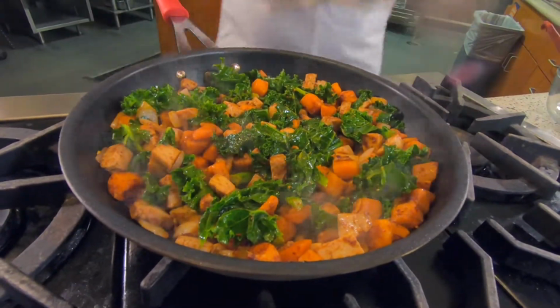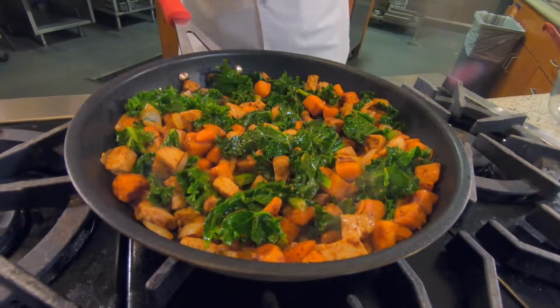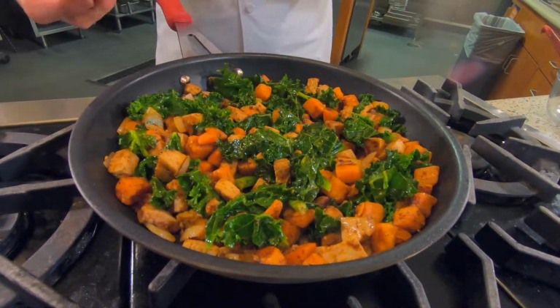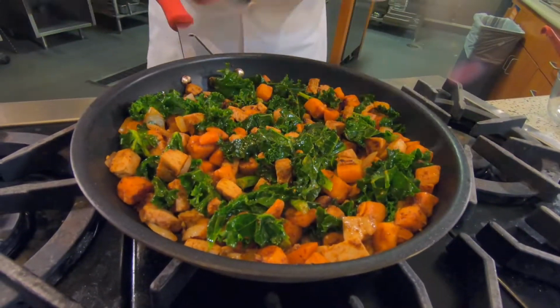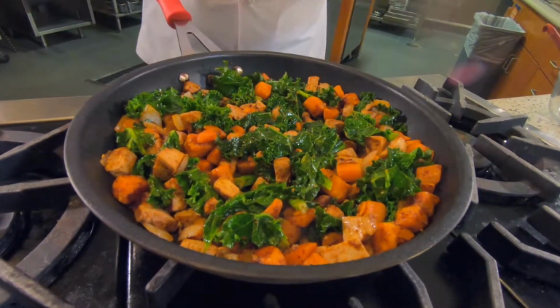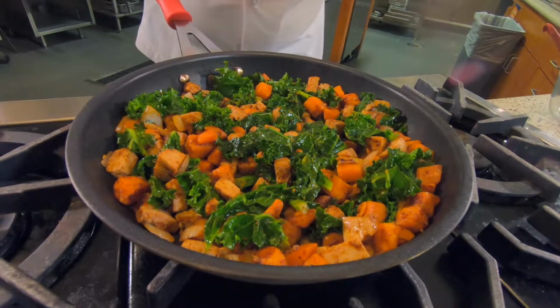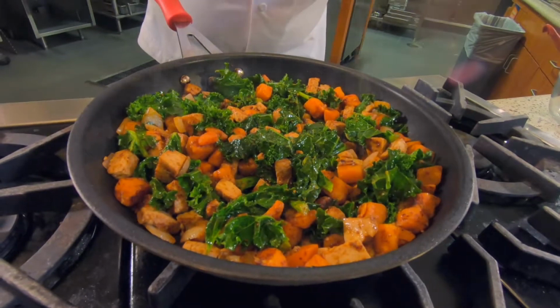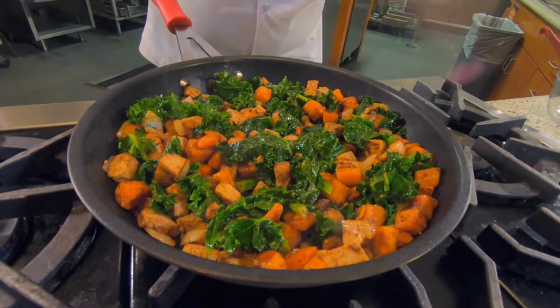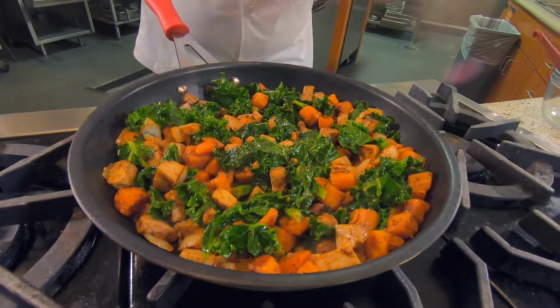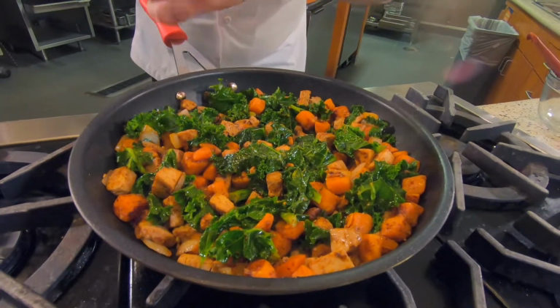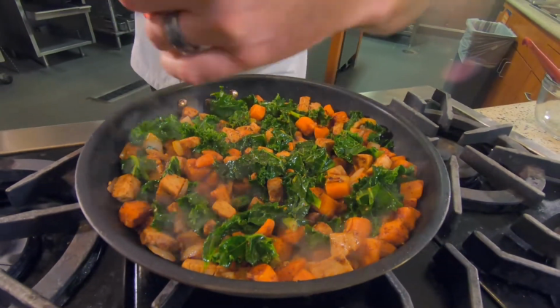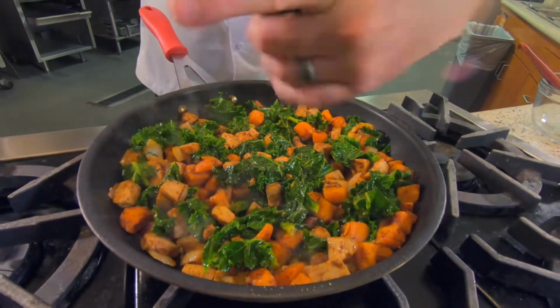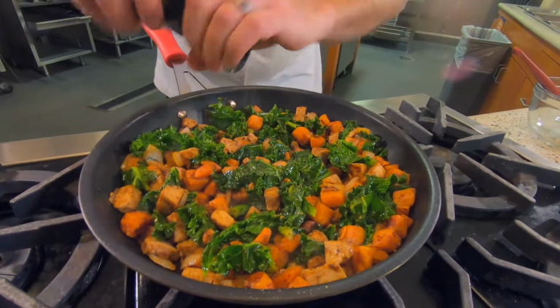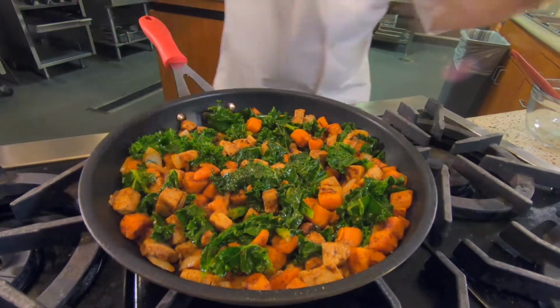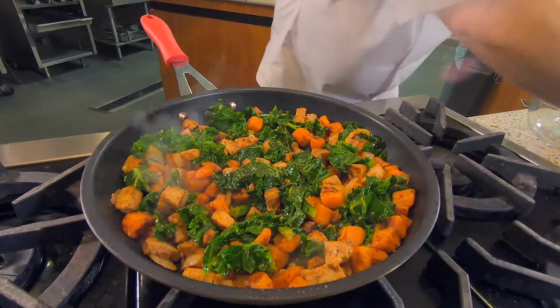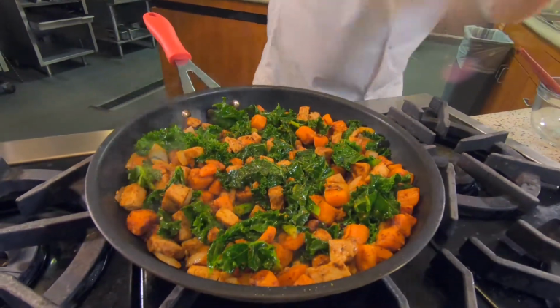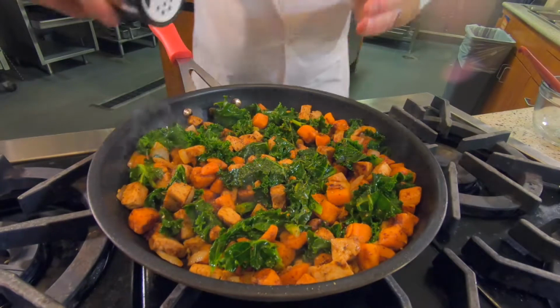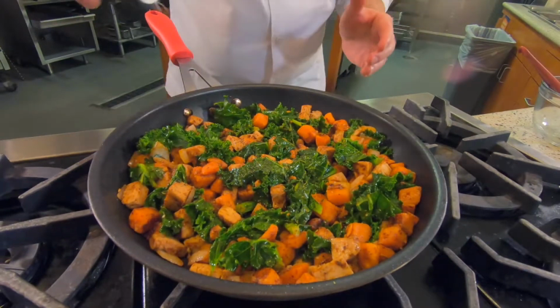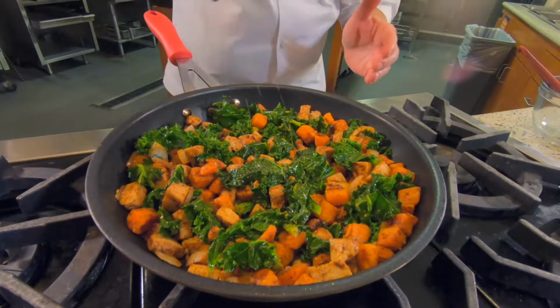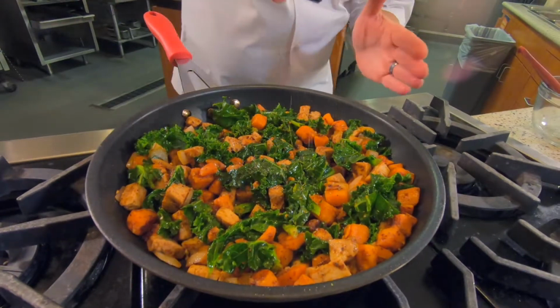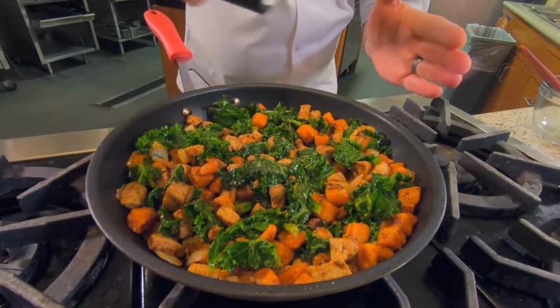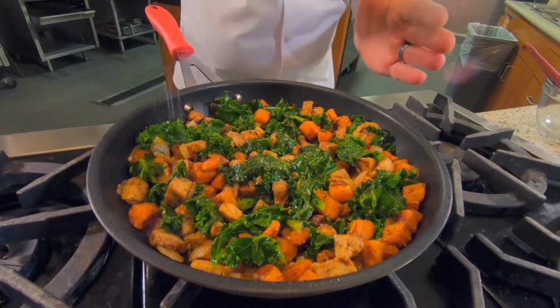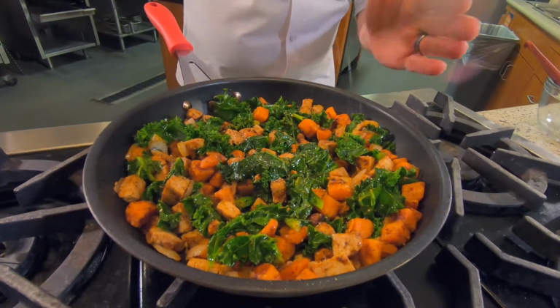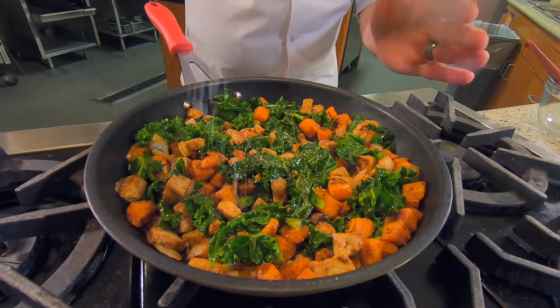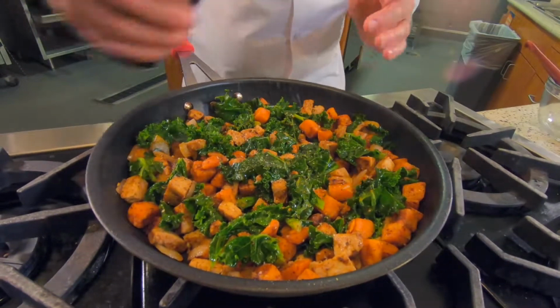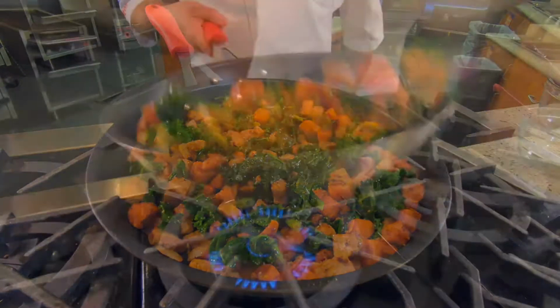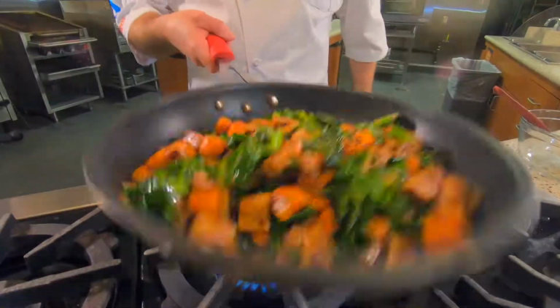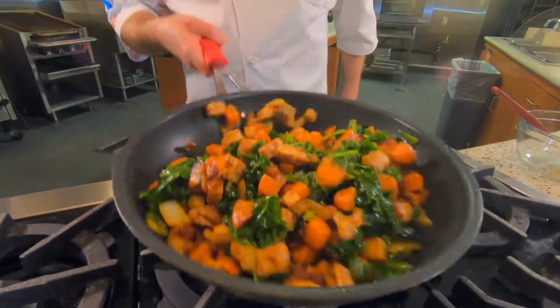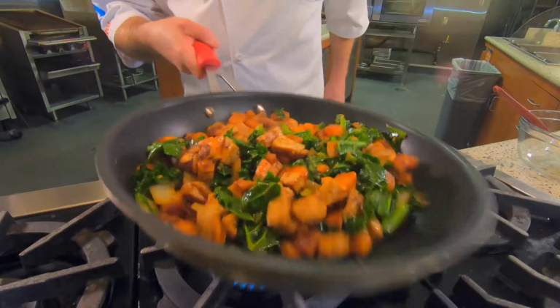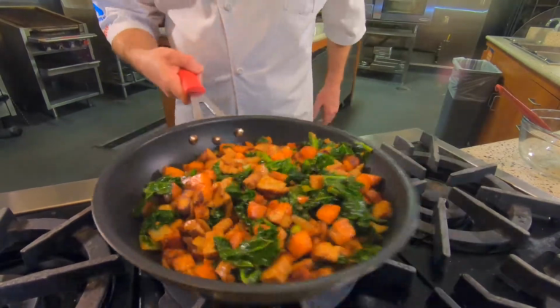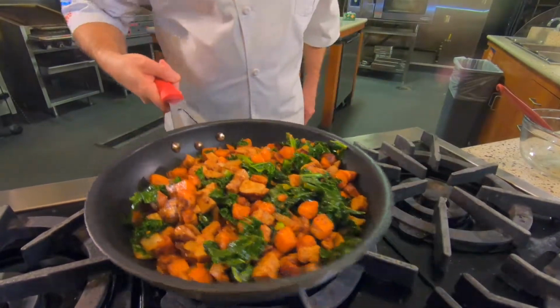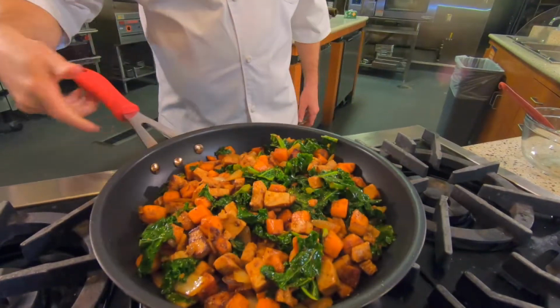We're going to finish off by seasoning with some fresh cracked pepper on the top and a little bit of kosher salt. This will bring all the flavors out and together. Give it a nice toss and it's ready to be served.